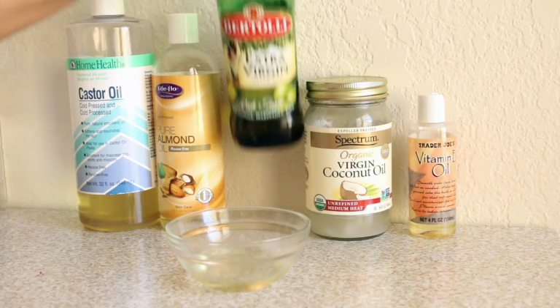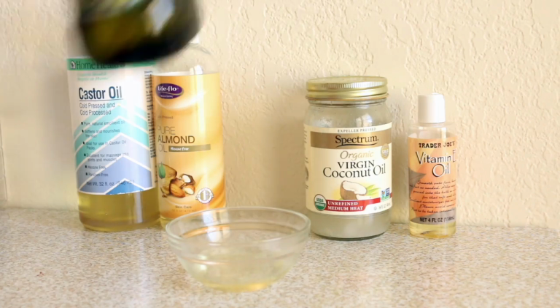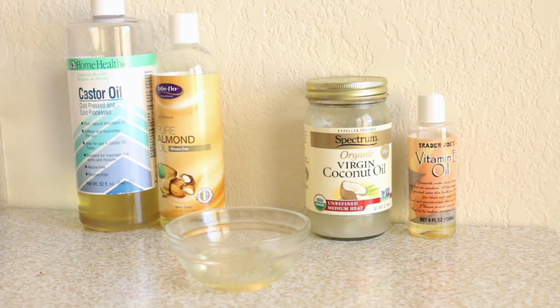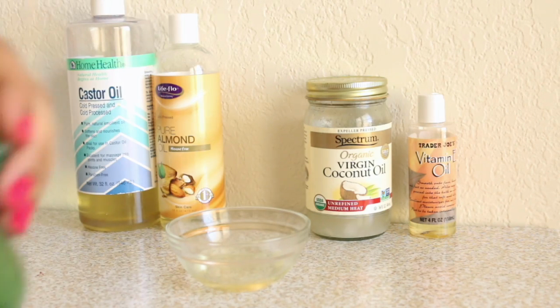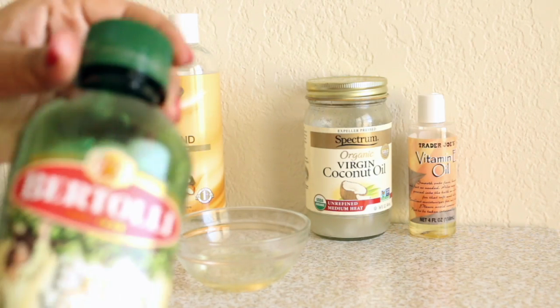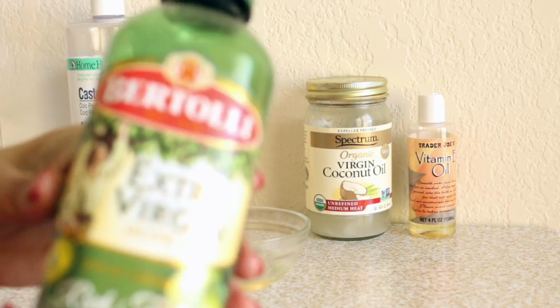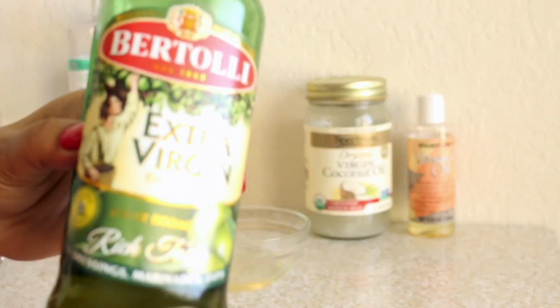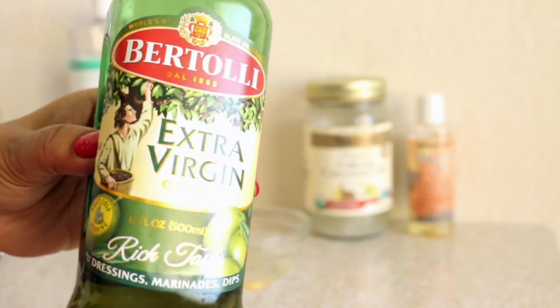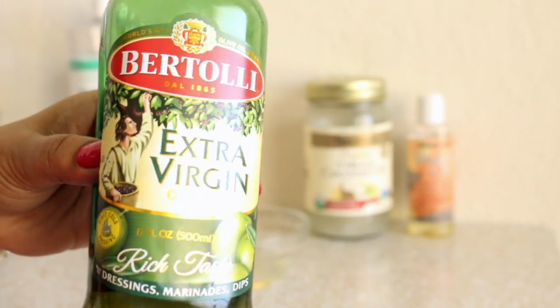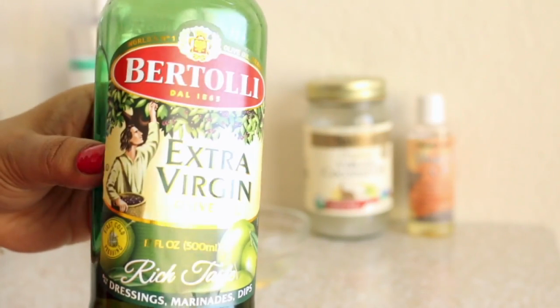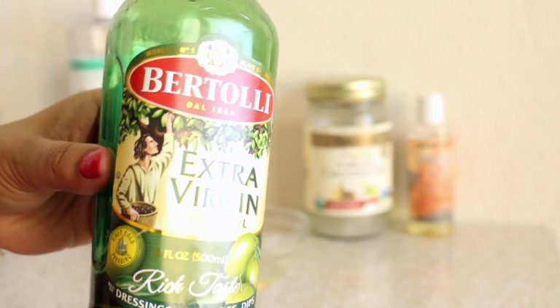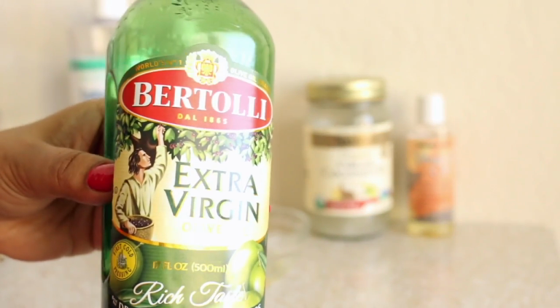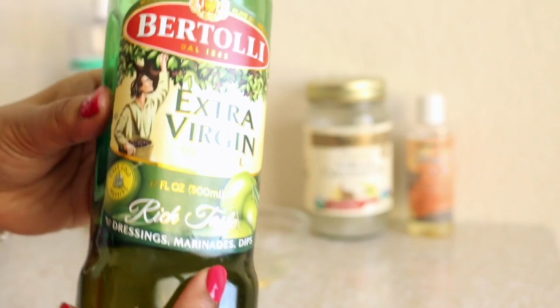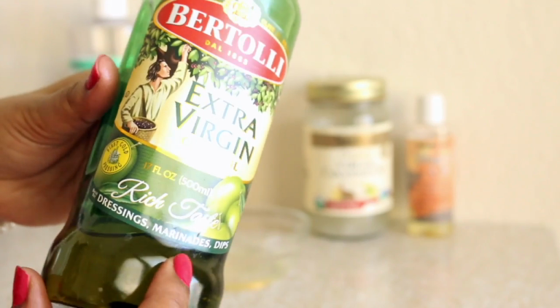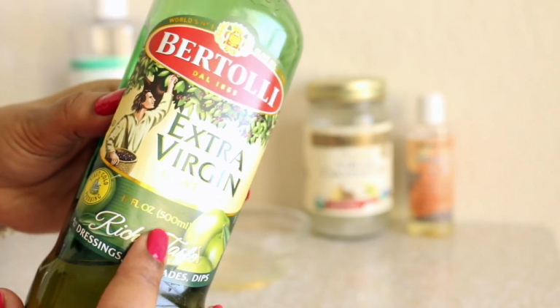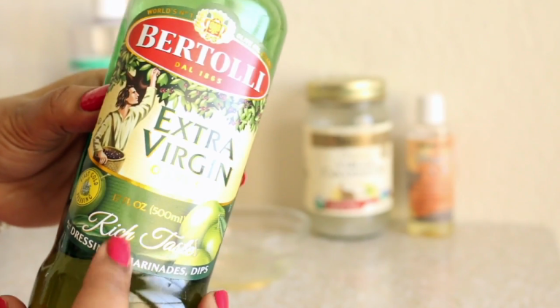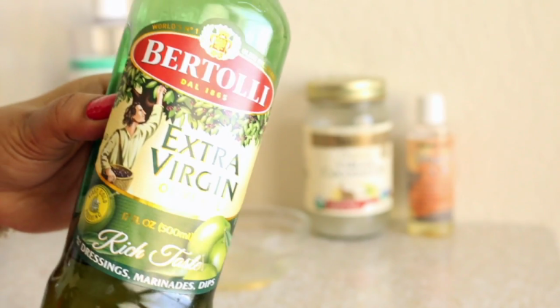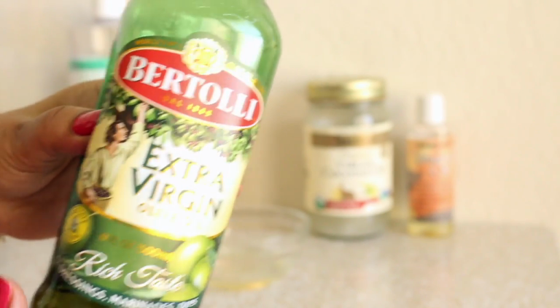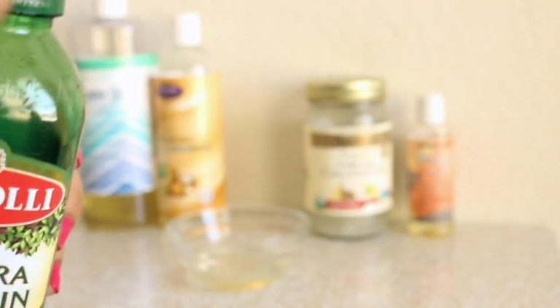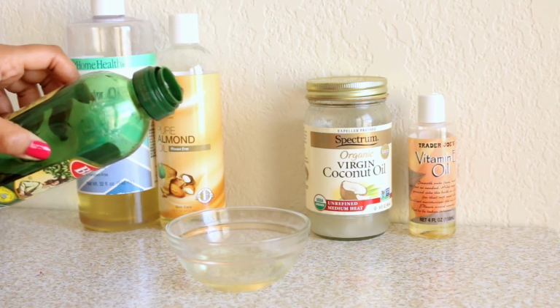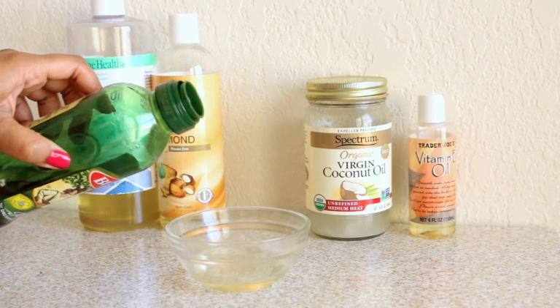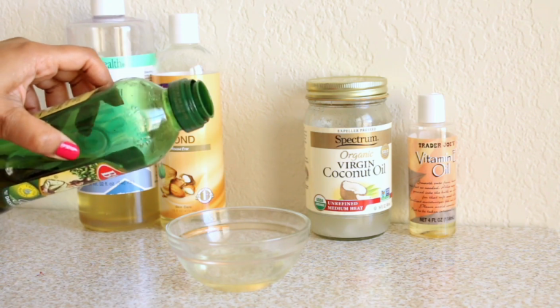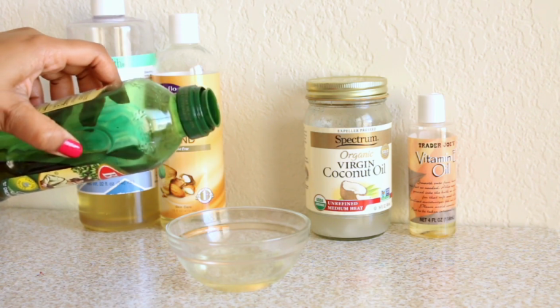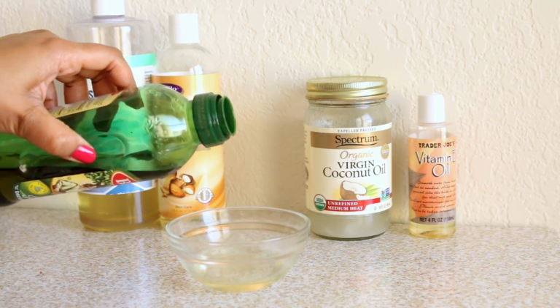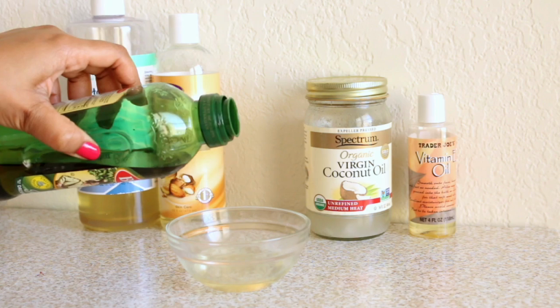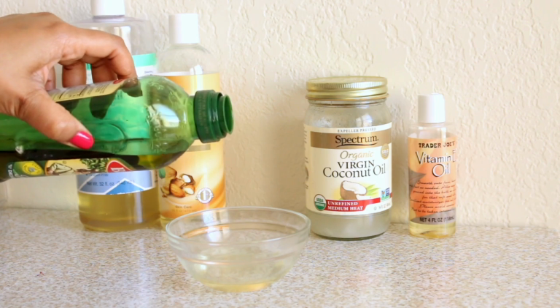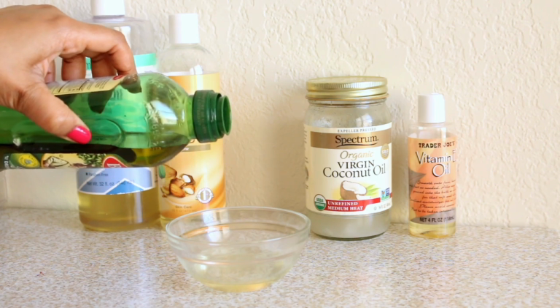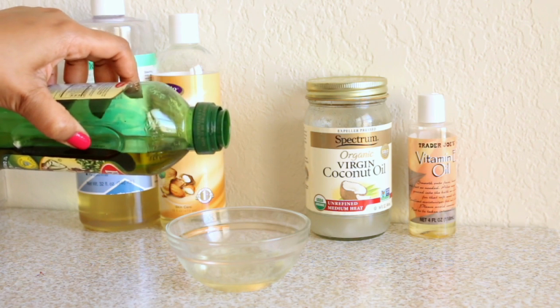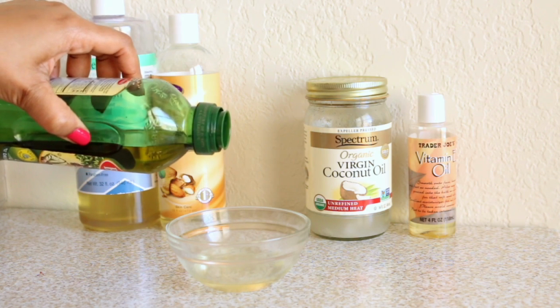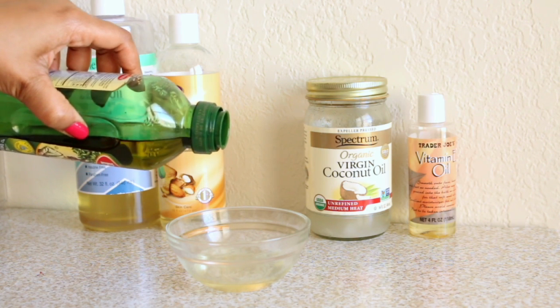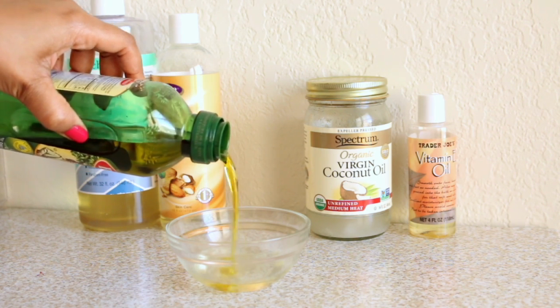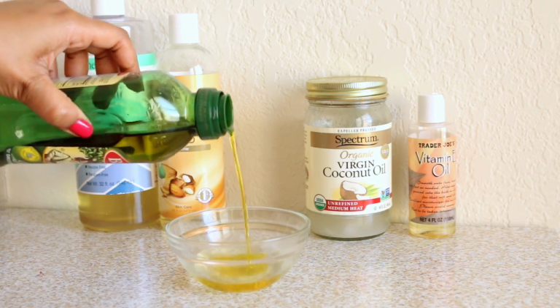The next one I'm going to add is extra virgin olive oil. I always love to add olive oil to my hair because it helps with moisturization. My hair is a little dry, so this one is a must for me.